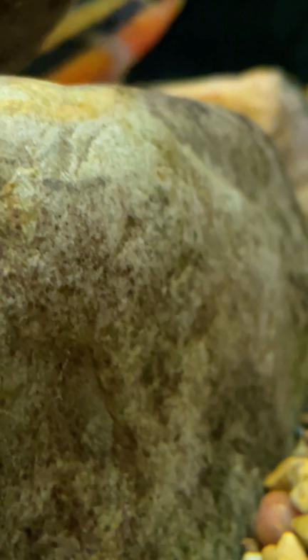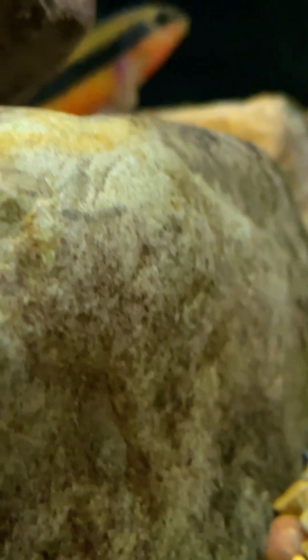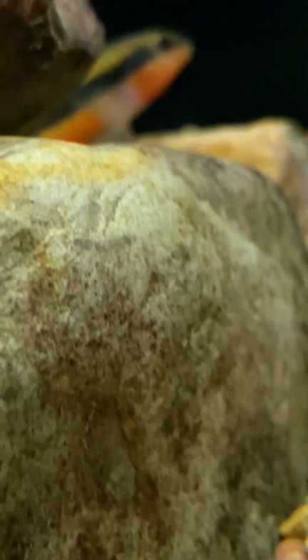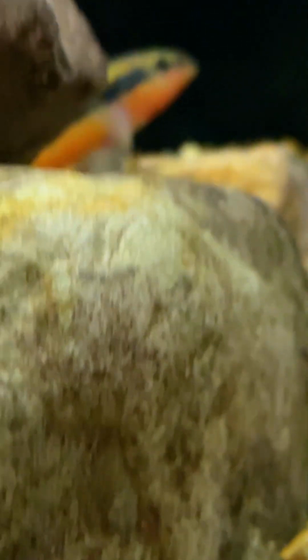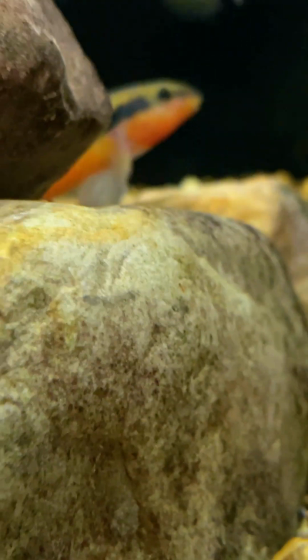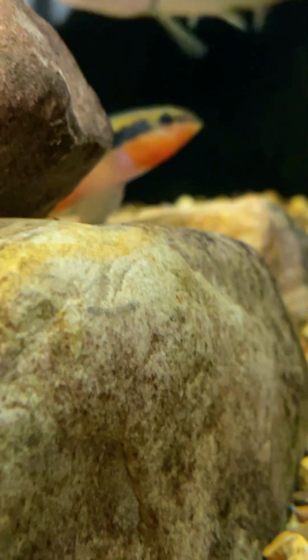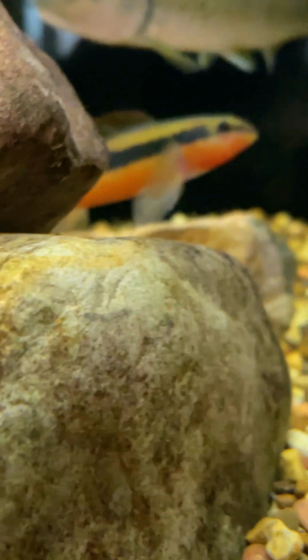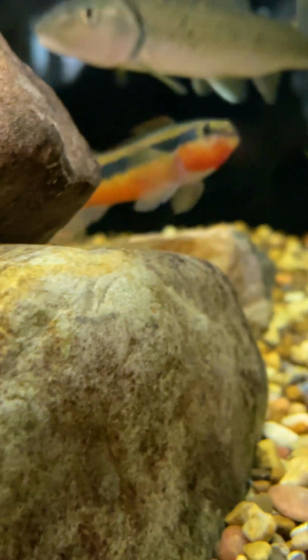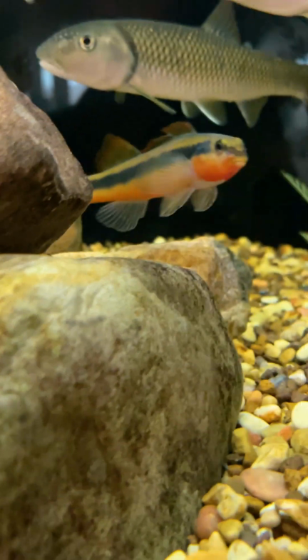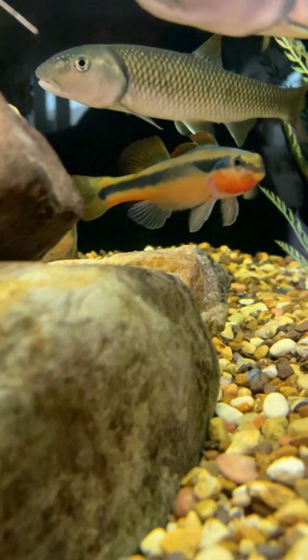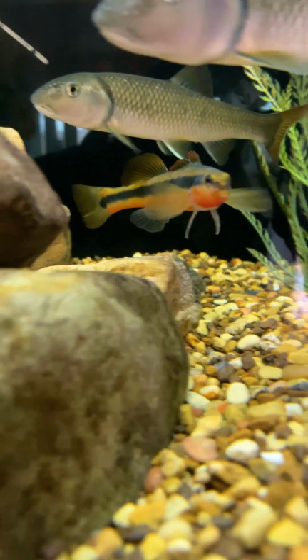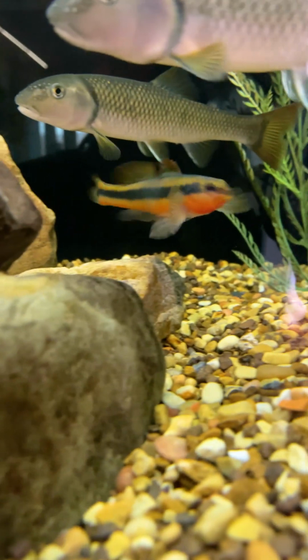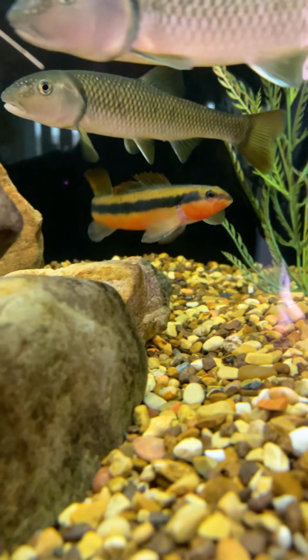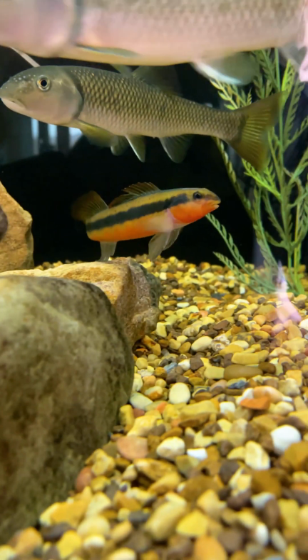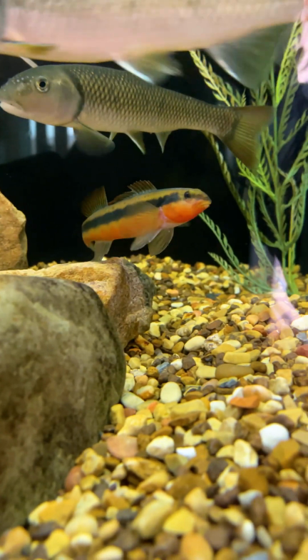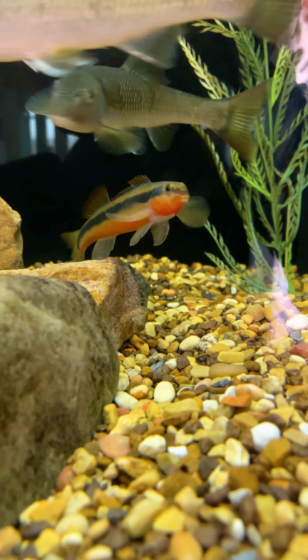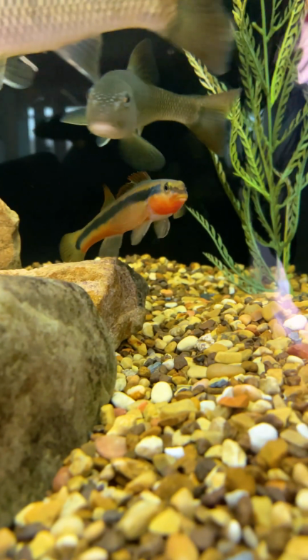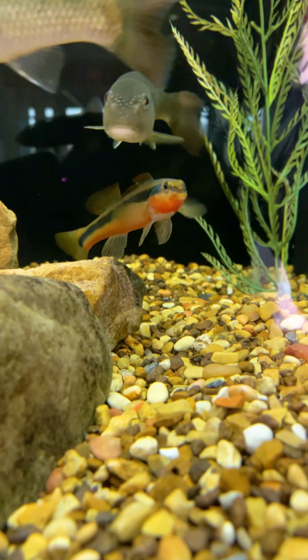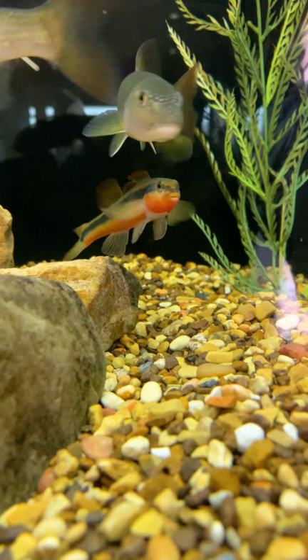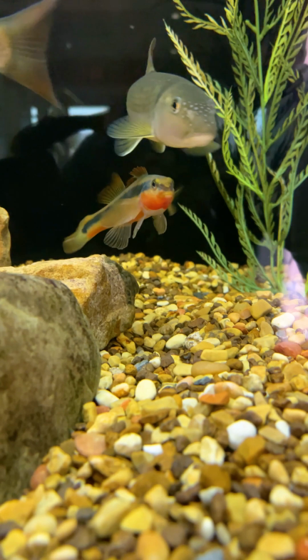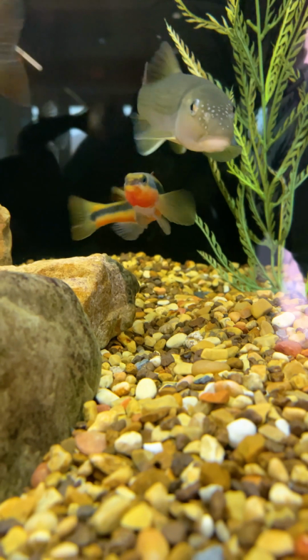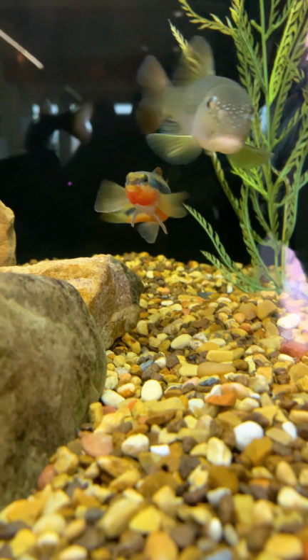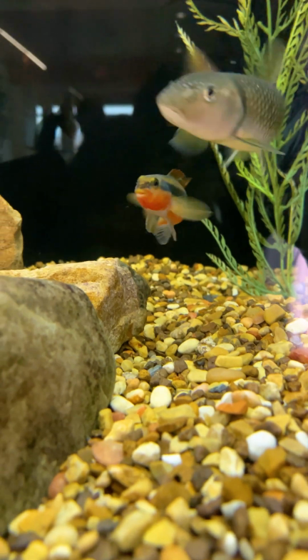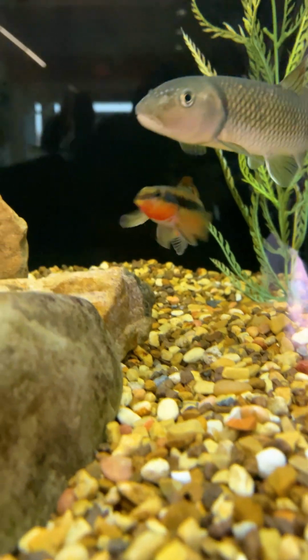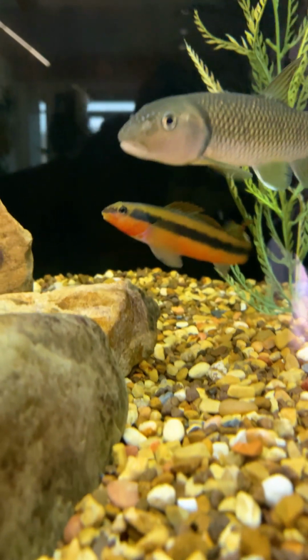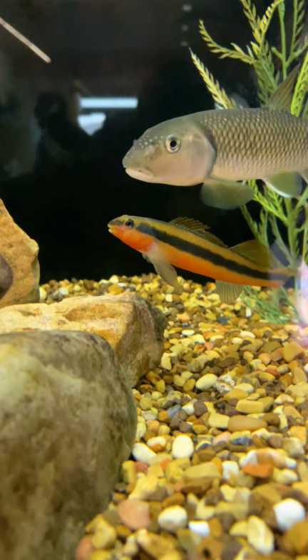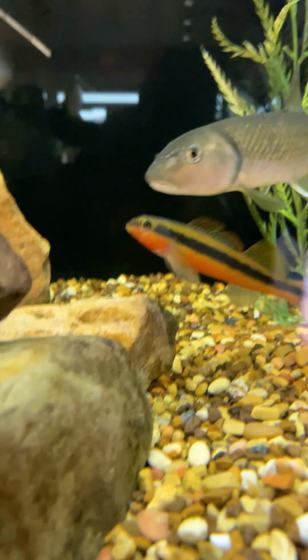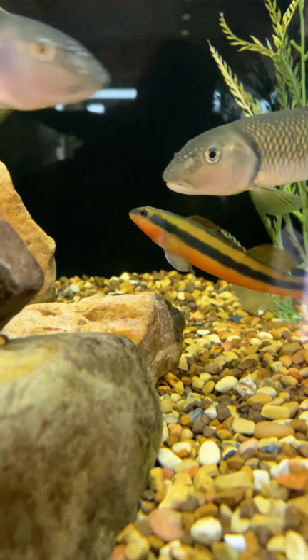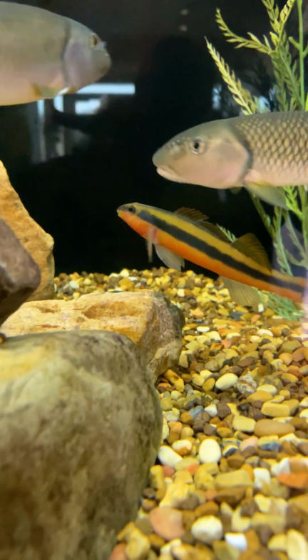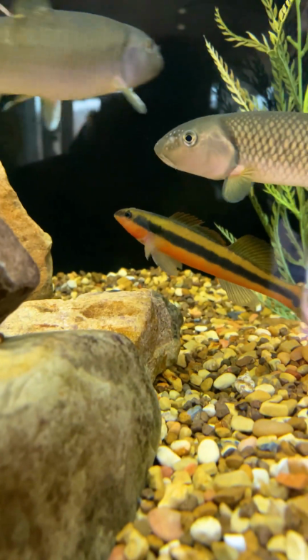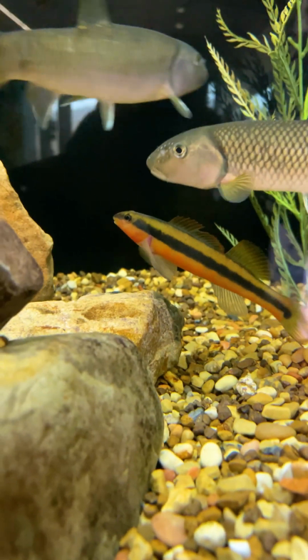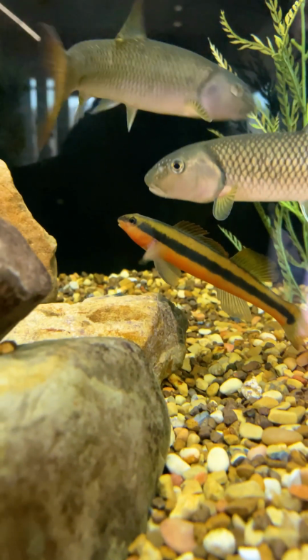When you put tangerine darters in an aquarium, they're just adorable. They're just moving those pectoral fins, sort of undulating their body a little bit.